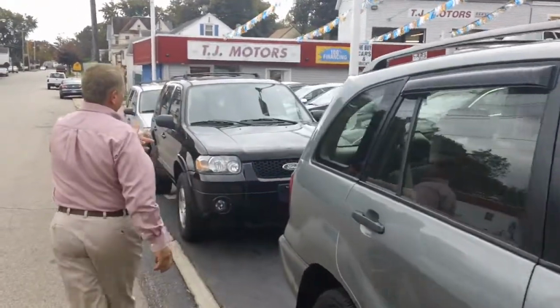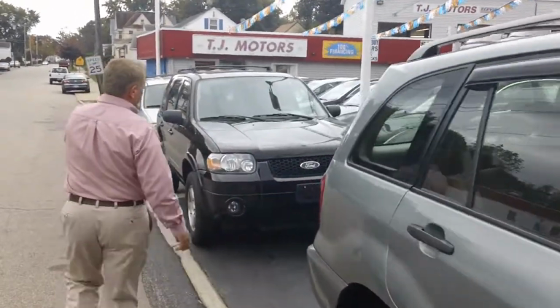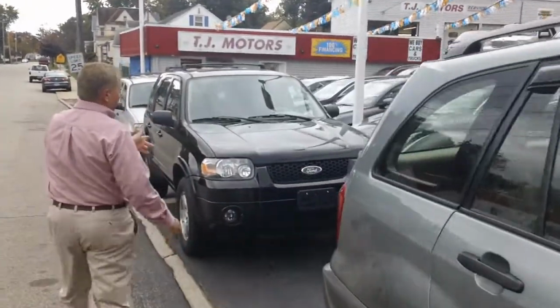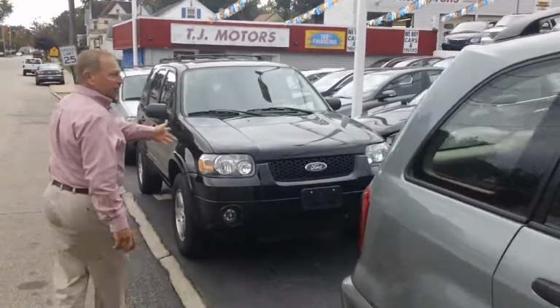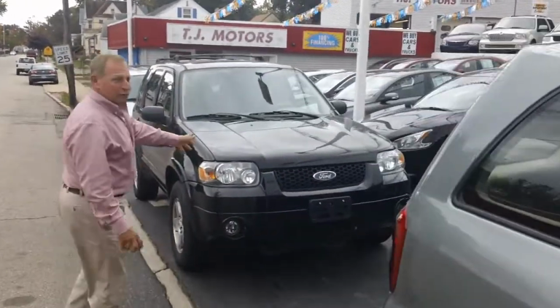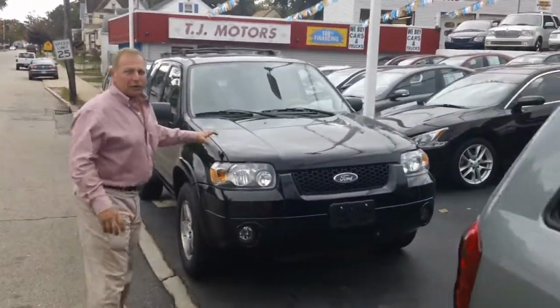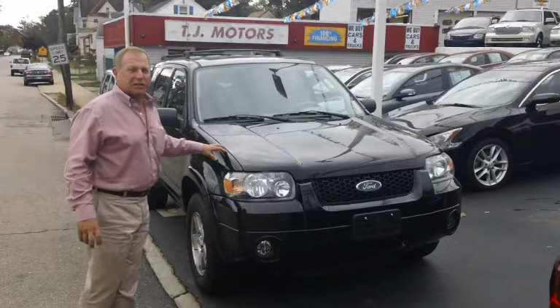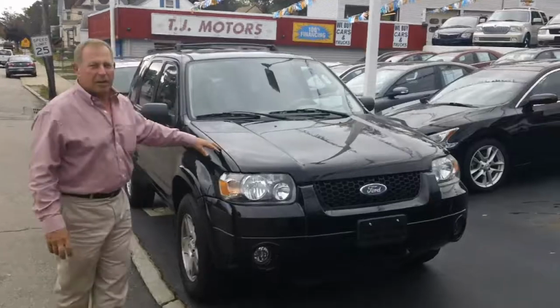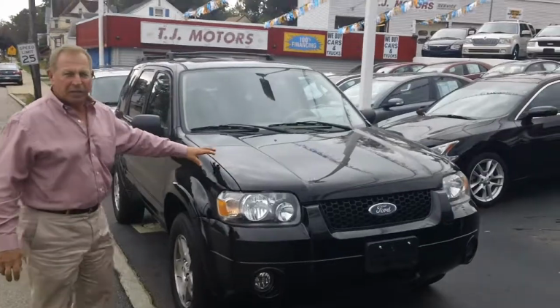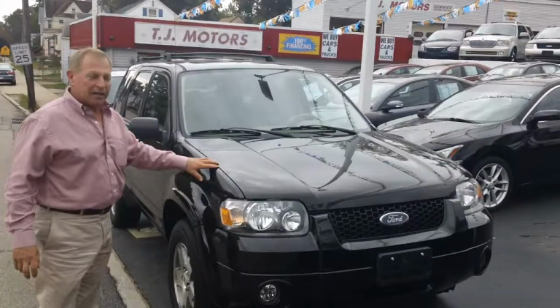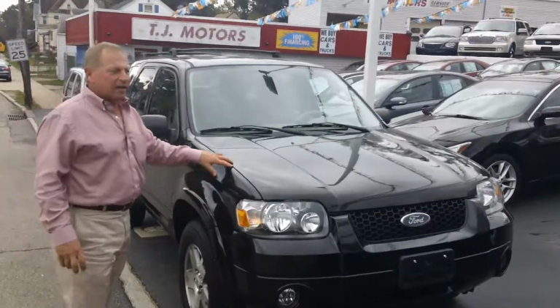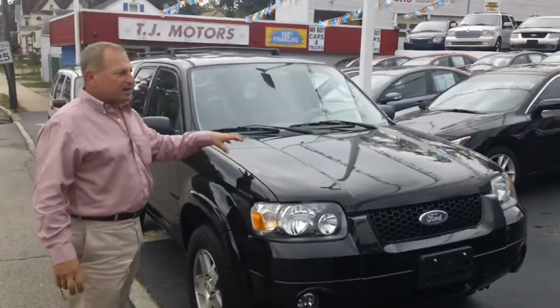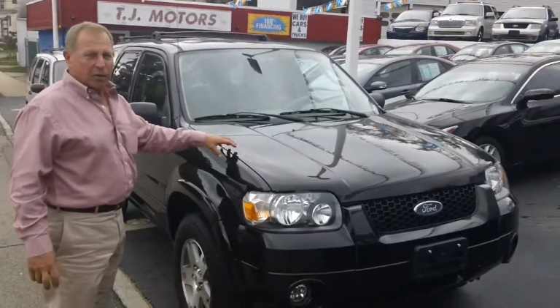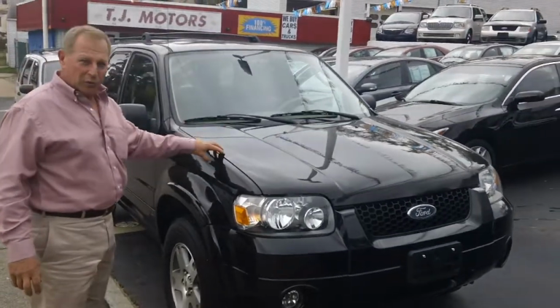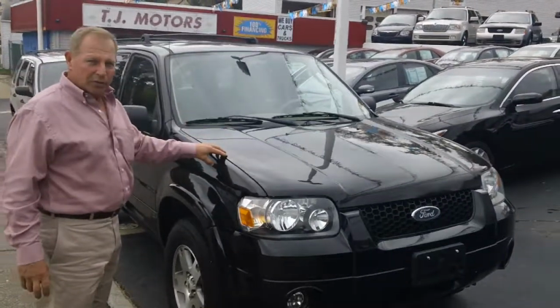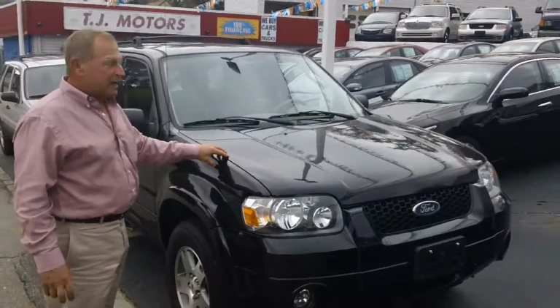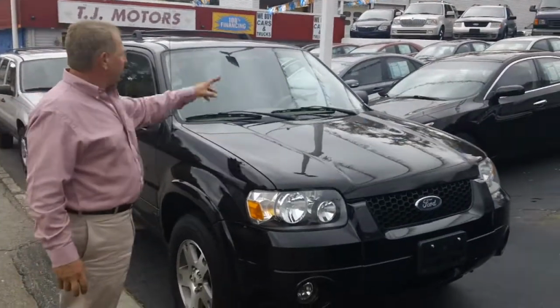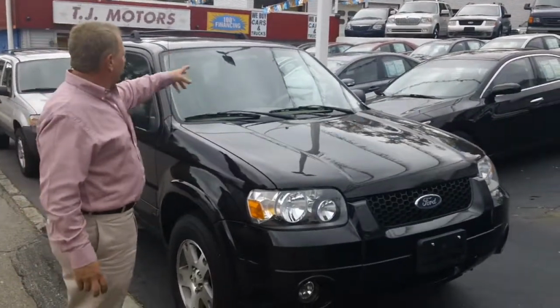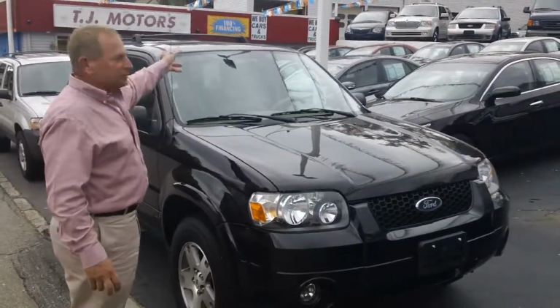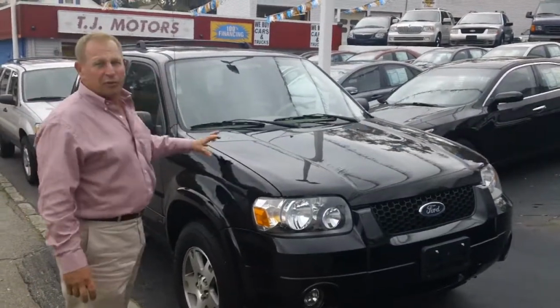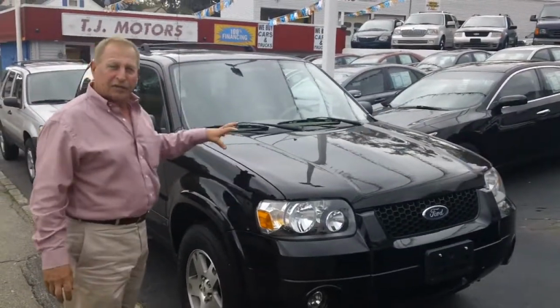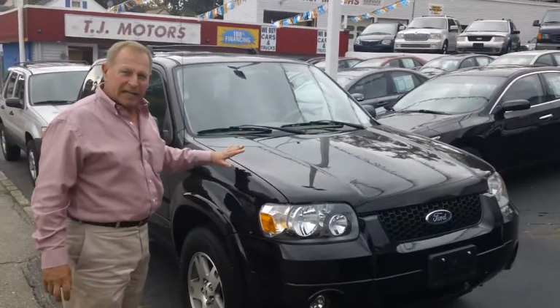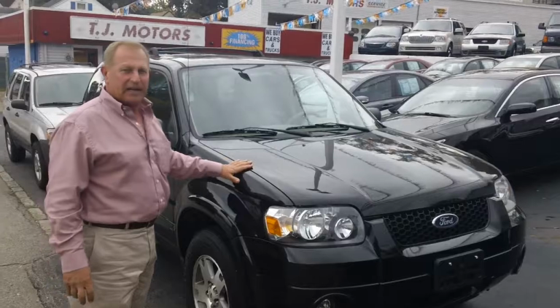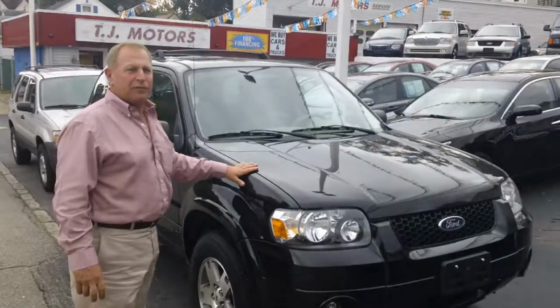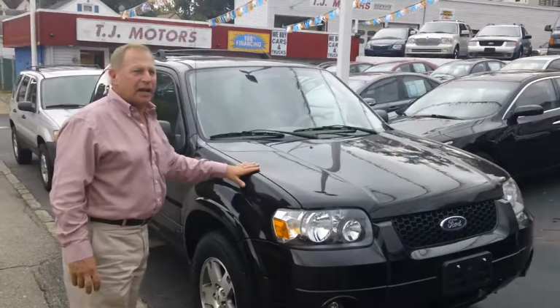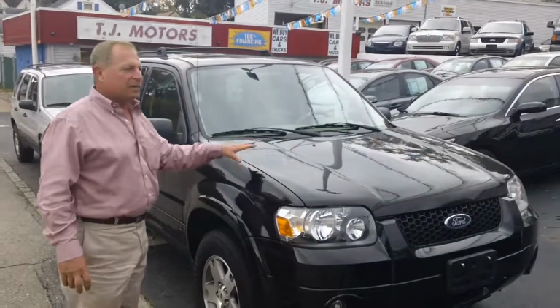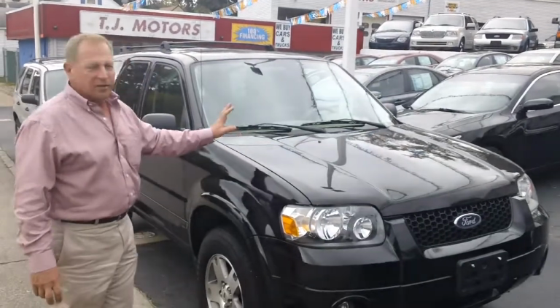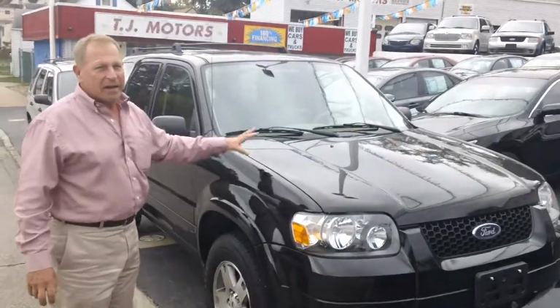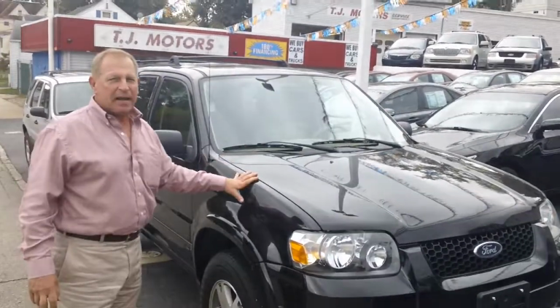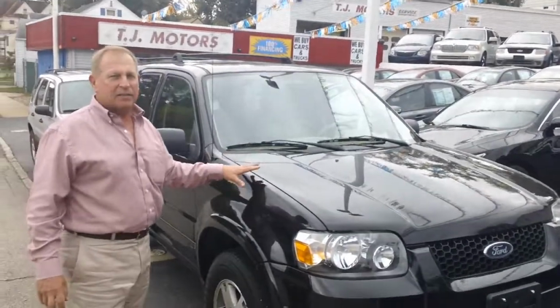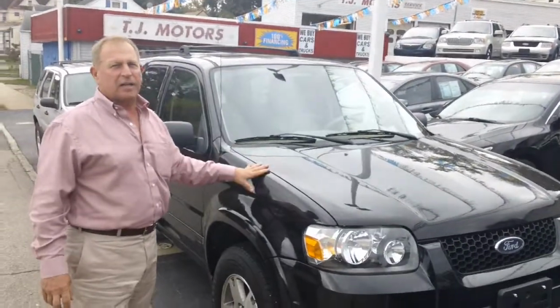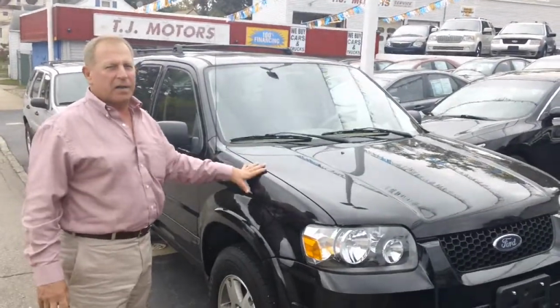10,995. And an '05 Ford Escape Limited — four-wheel drive, leather, sunroof — 9,995. If you buy them now, you save a lot of money.